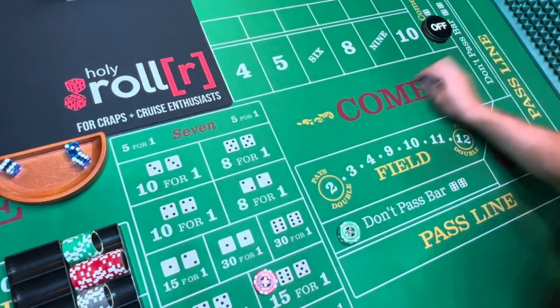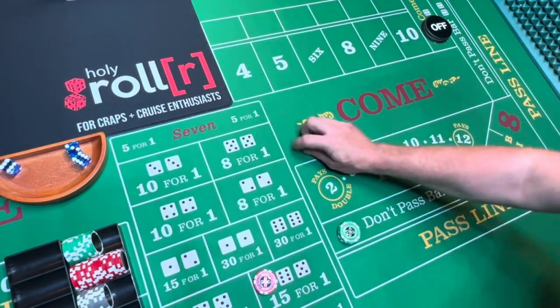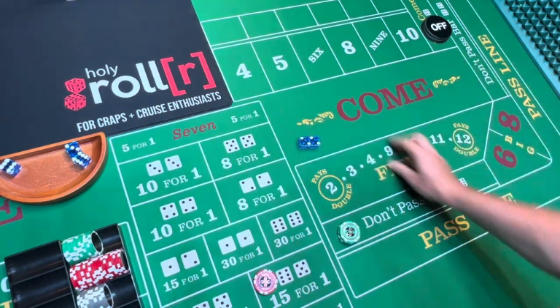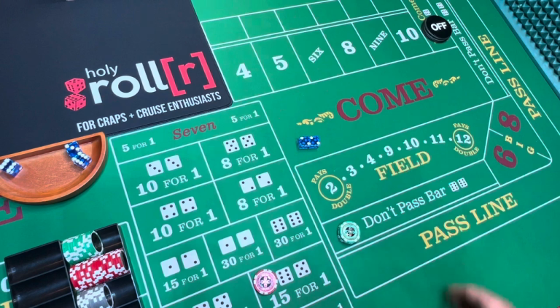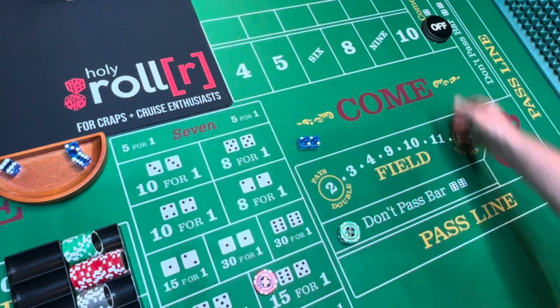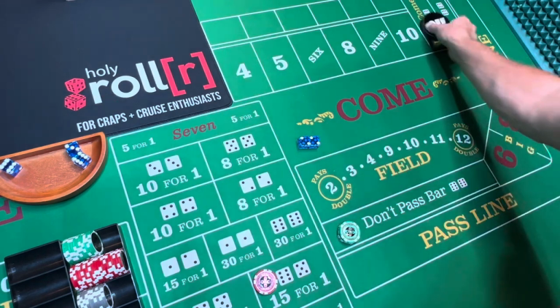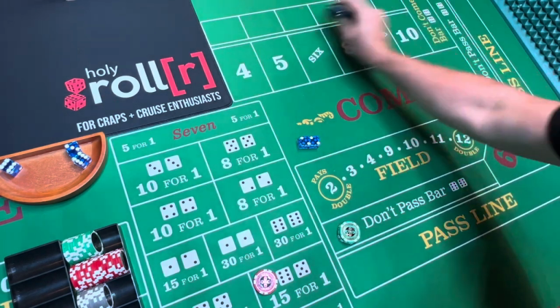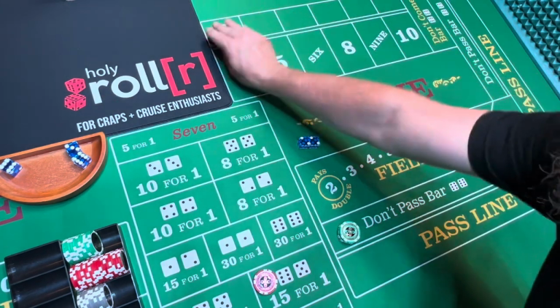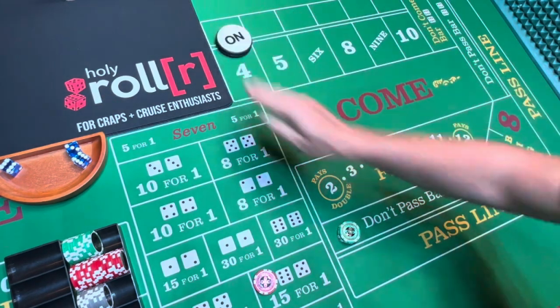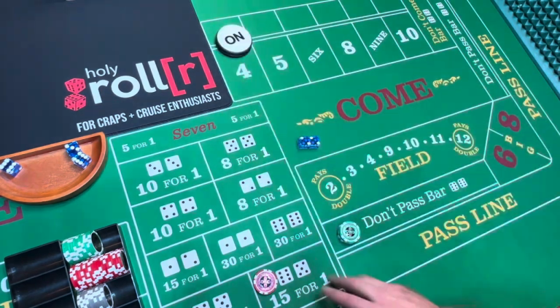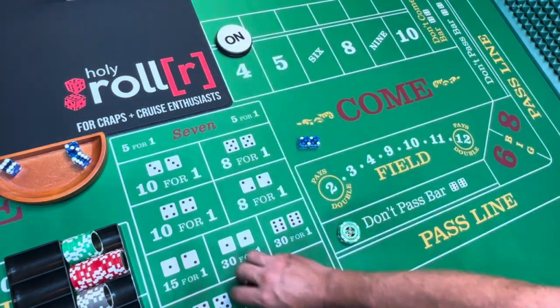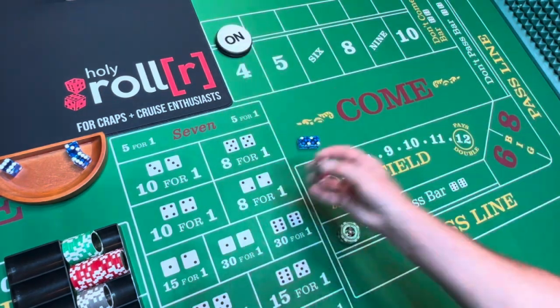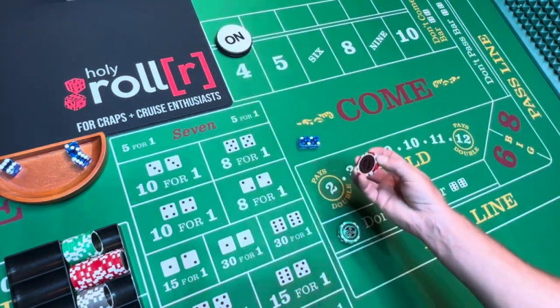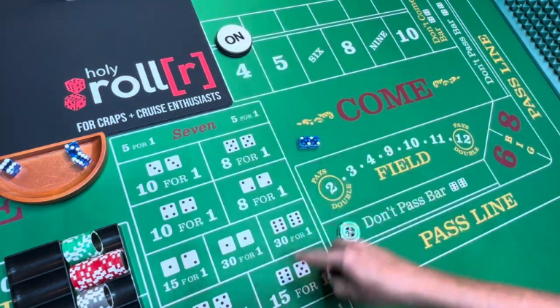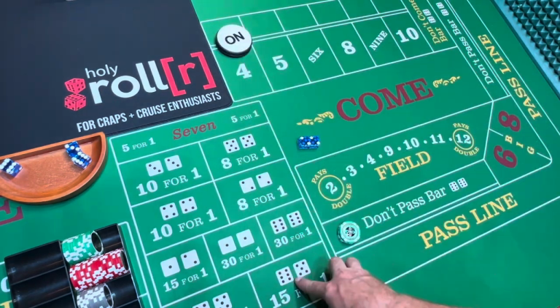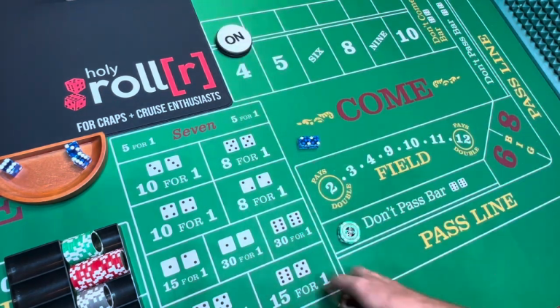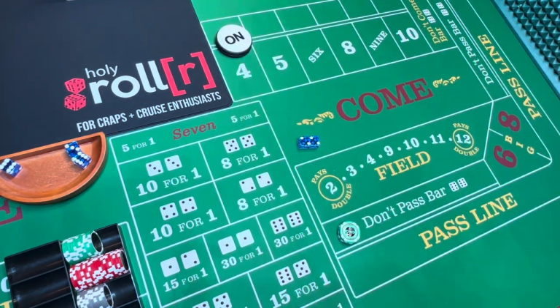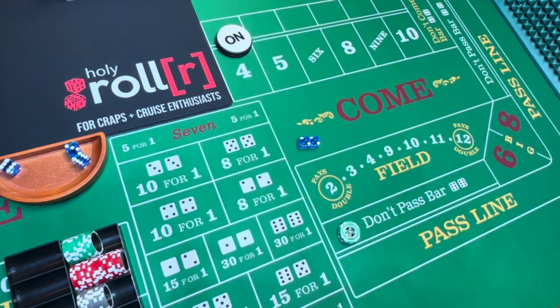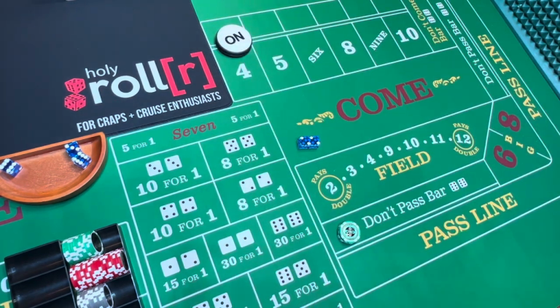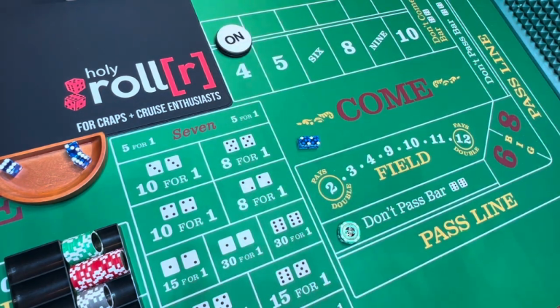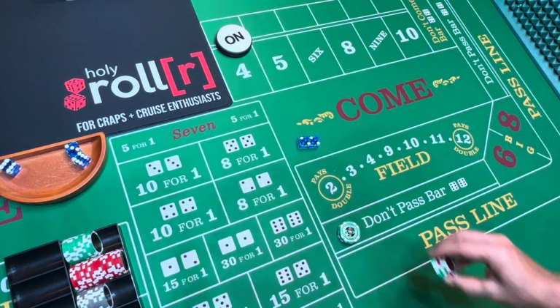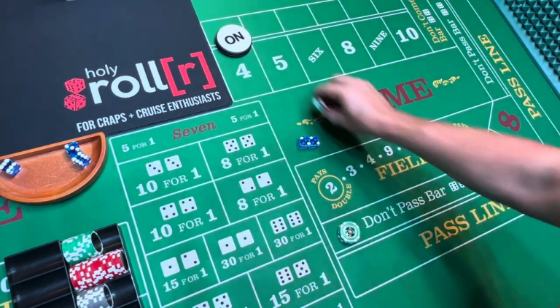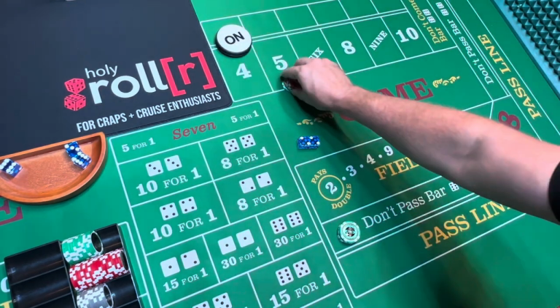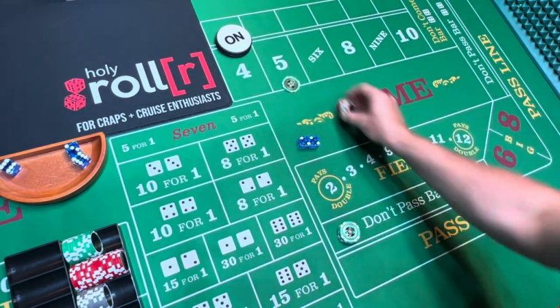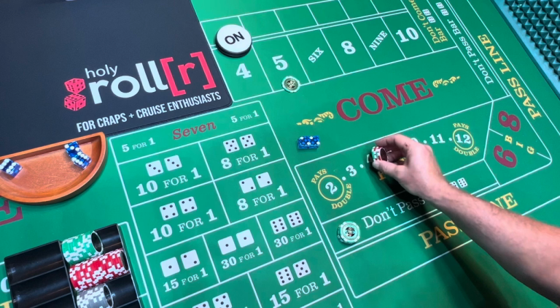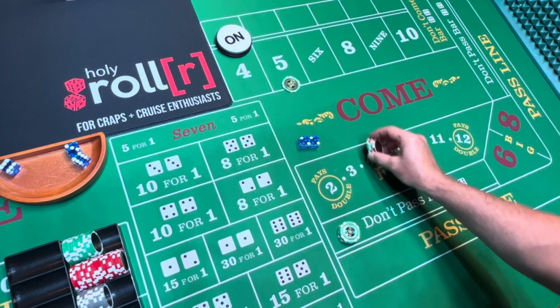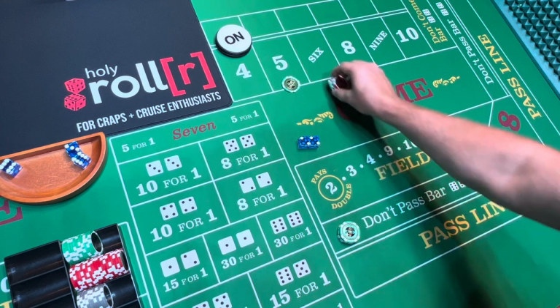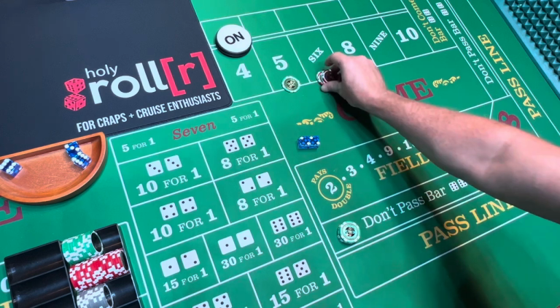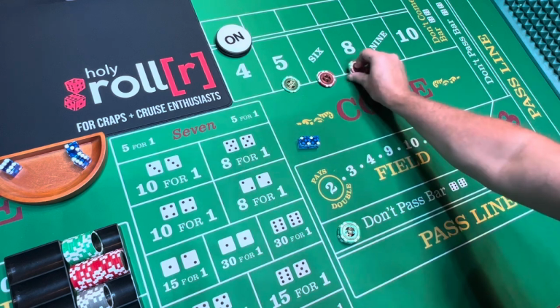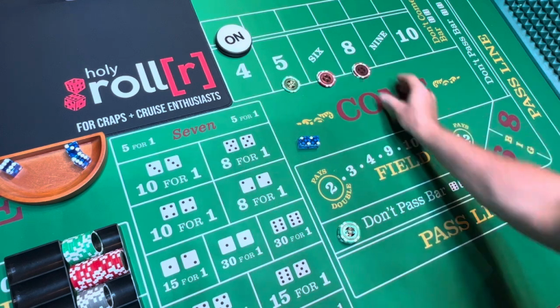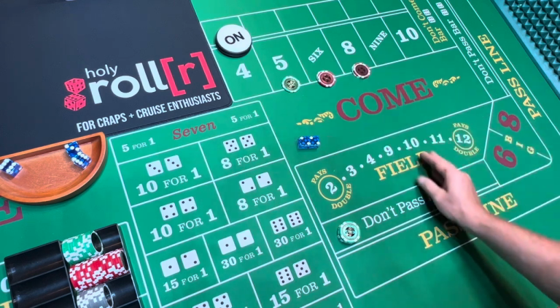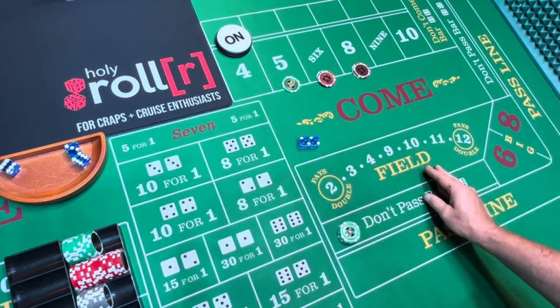Part 4 came. The point becomes 4. I lose this $10 because the yo didn't roll. I put $25 on the 5 and $30 on the 6 and 8.